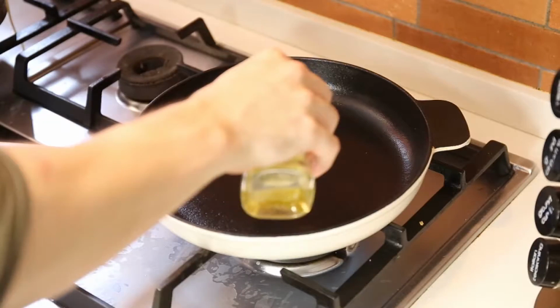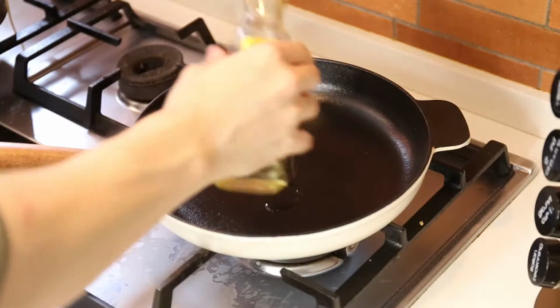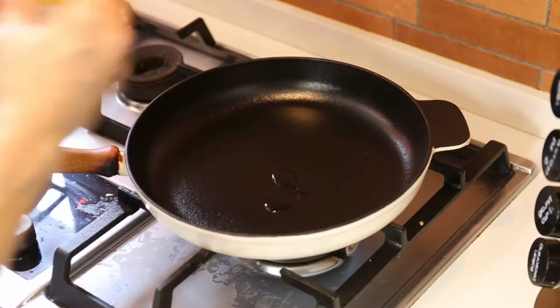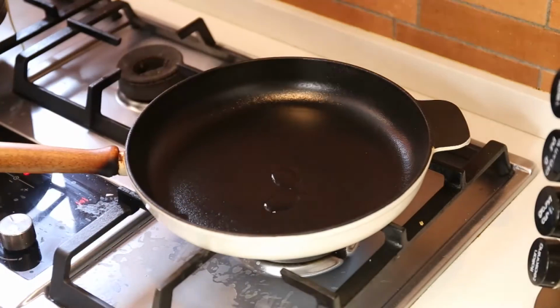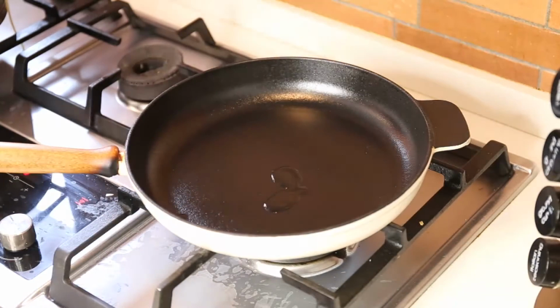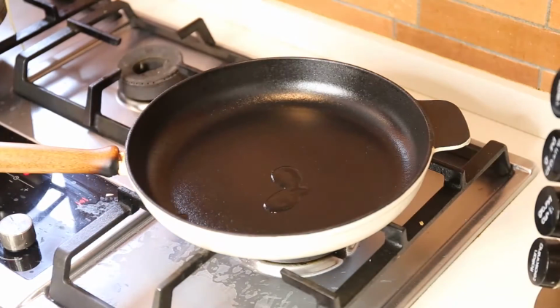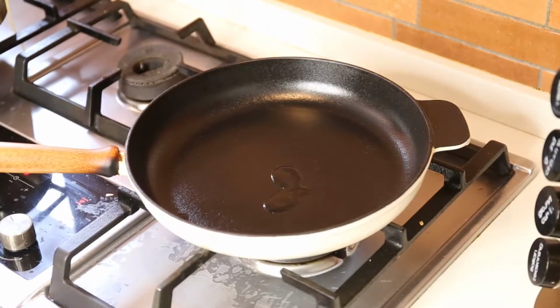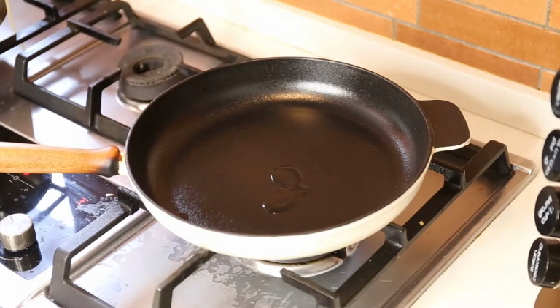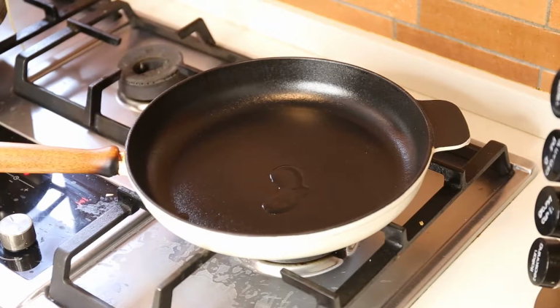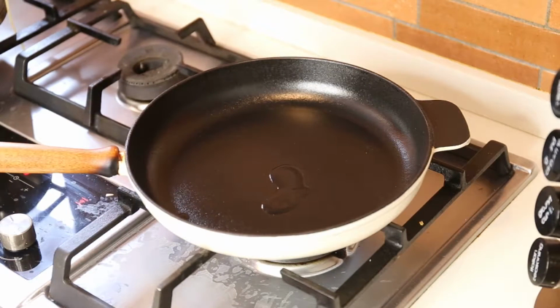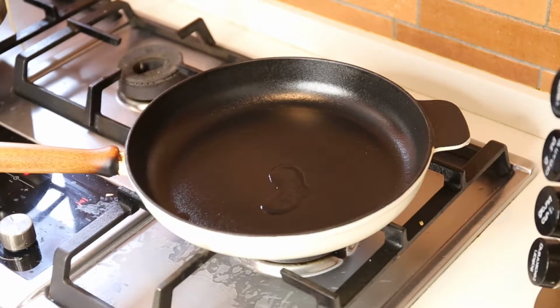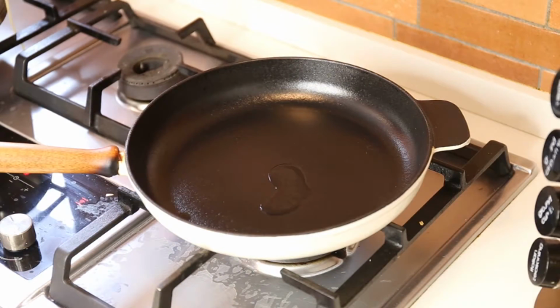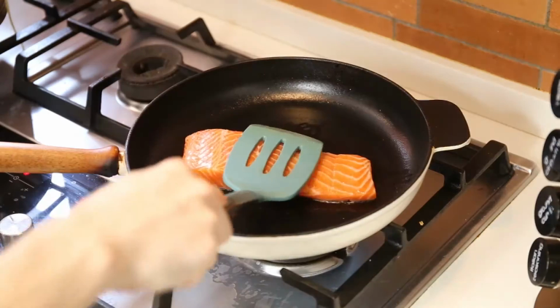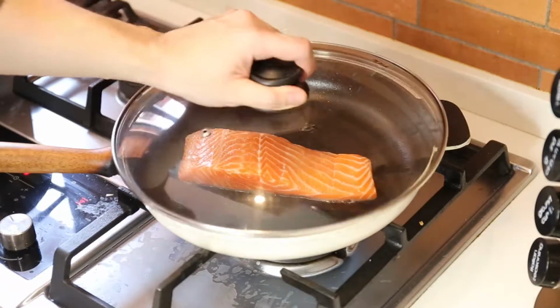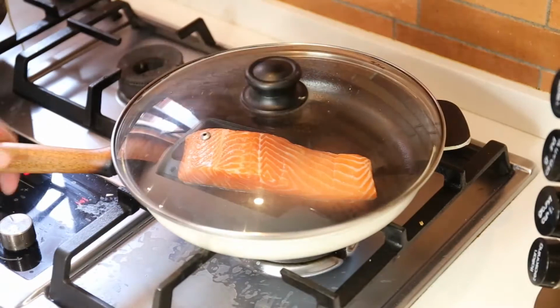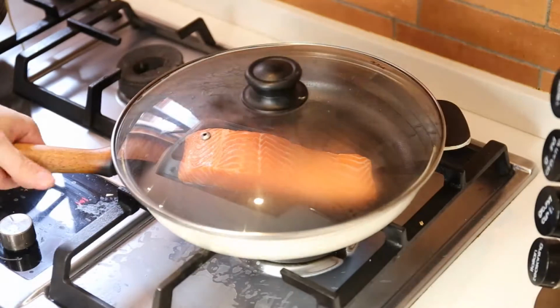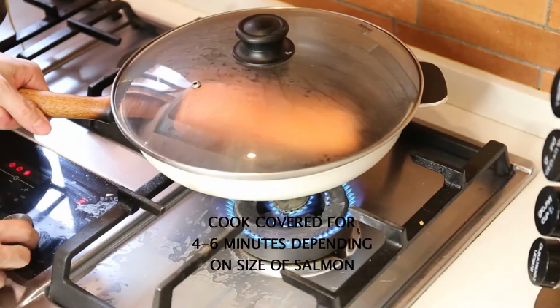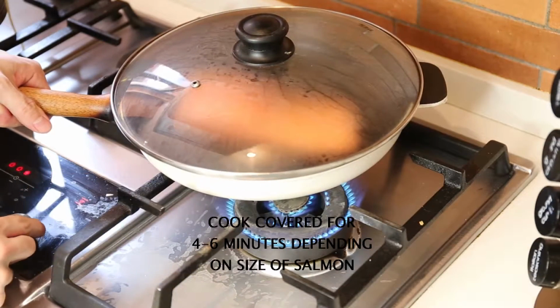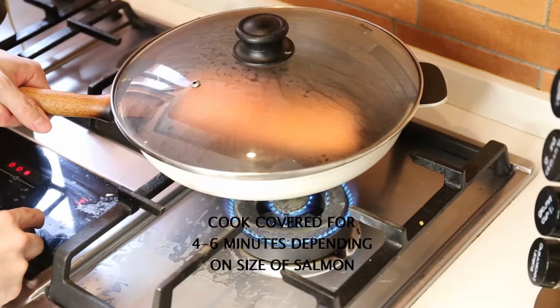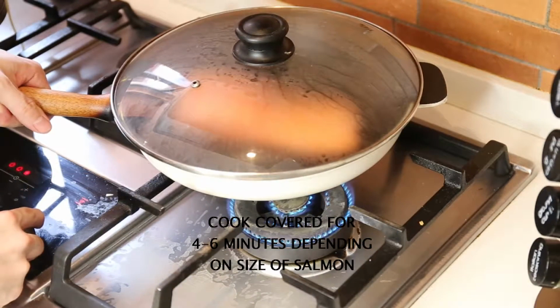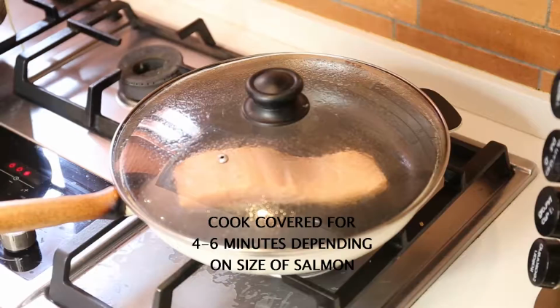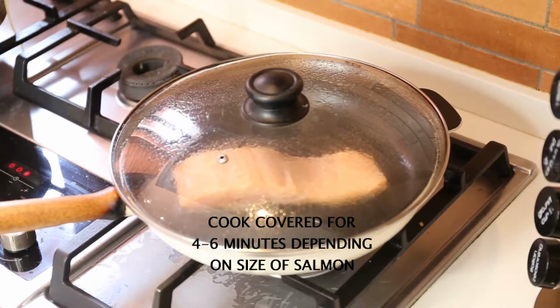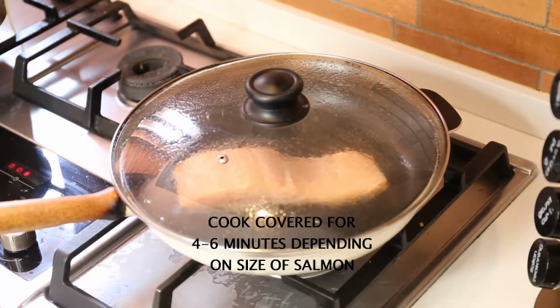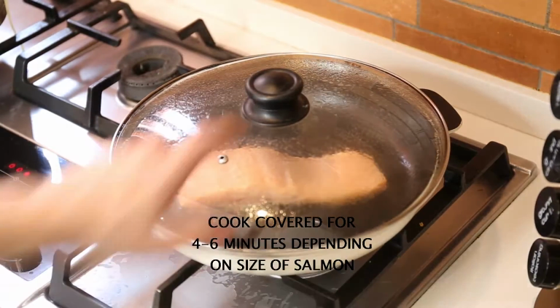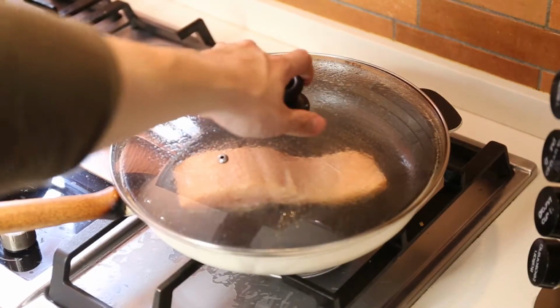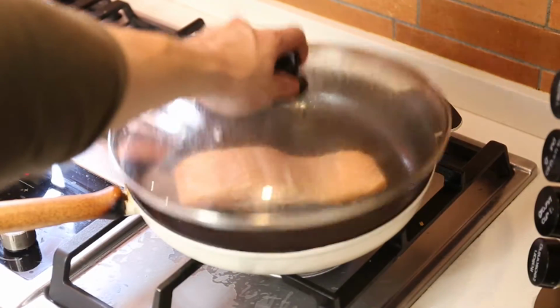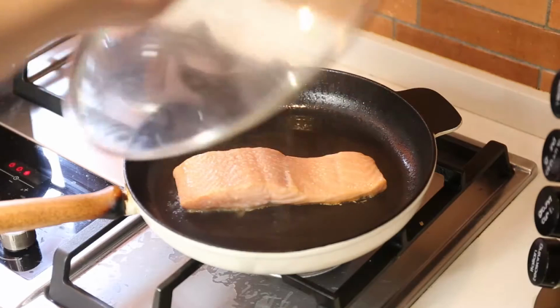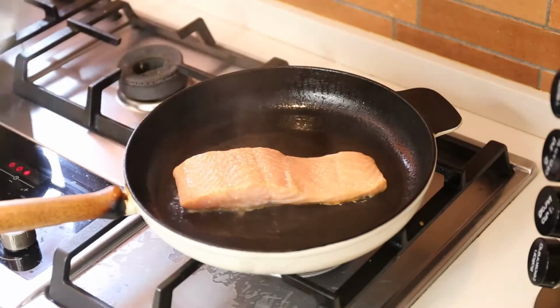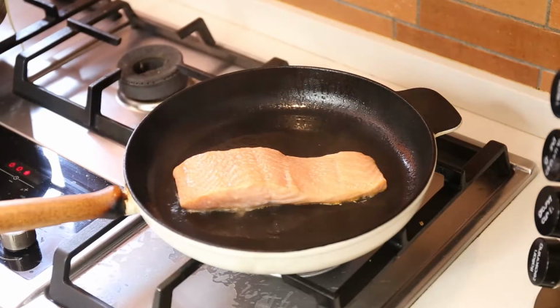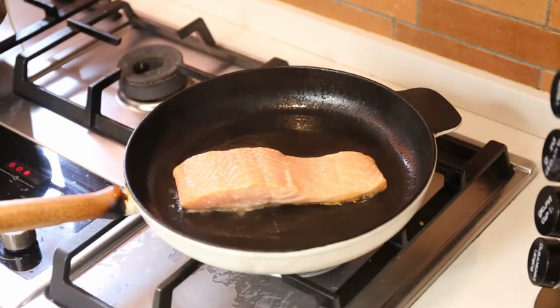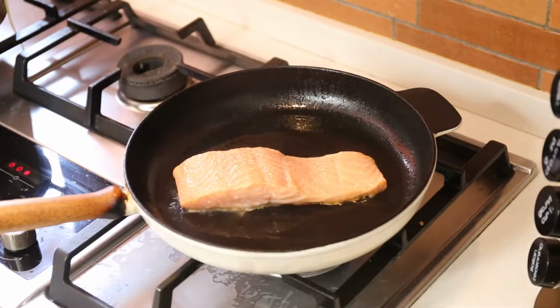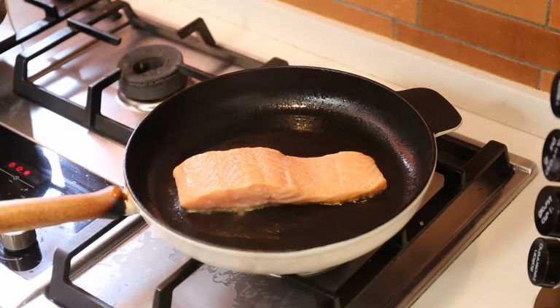Now let's start on our salmon. Using a non-stick pan, add some oil and place the salmon skin-side face down and cover it for about four to six minutes depending on the size of the salmon — and it's done, perfectly cooked.